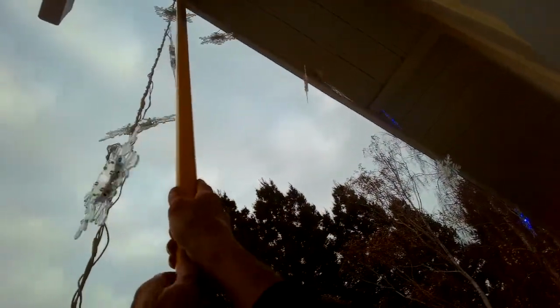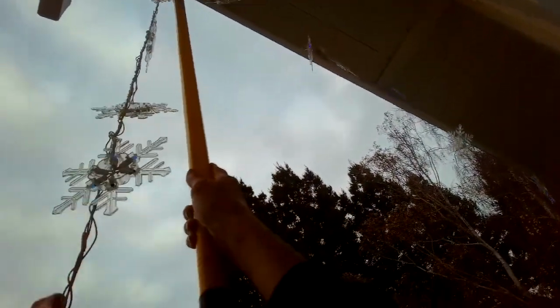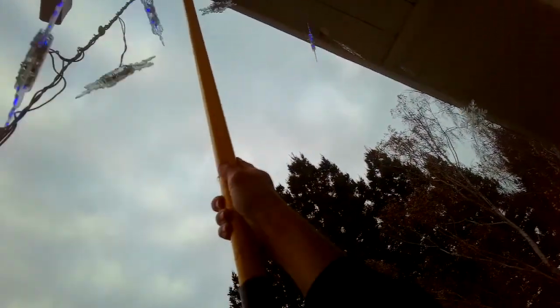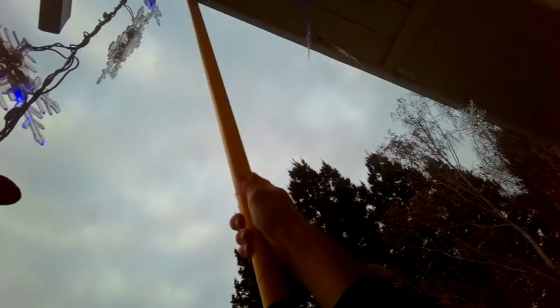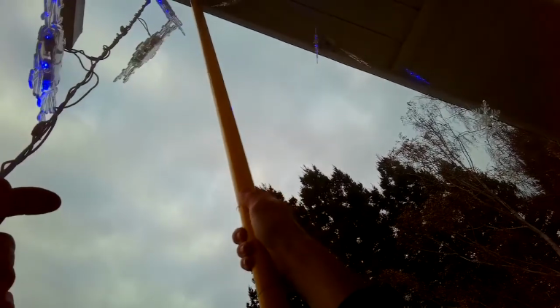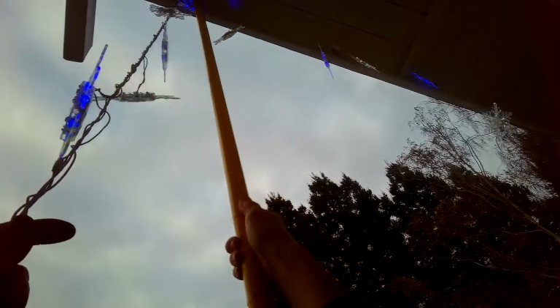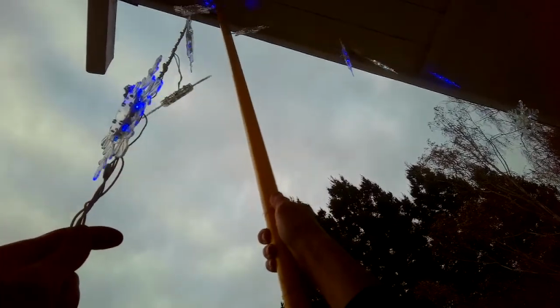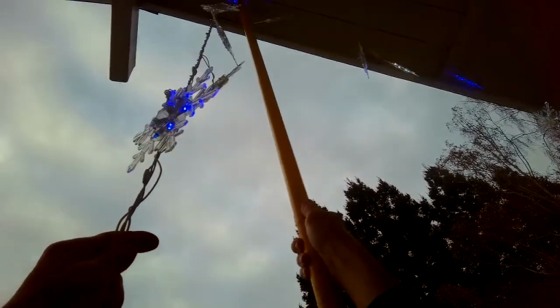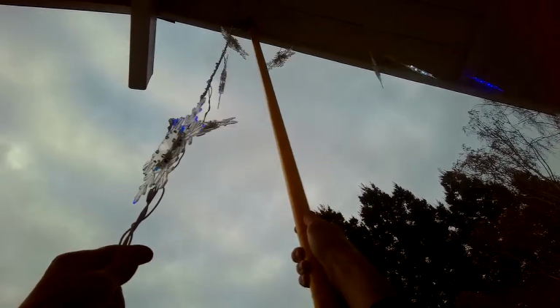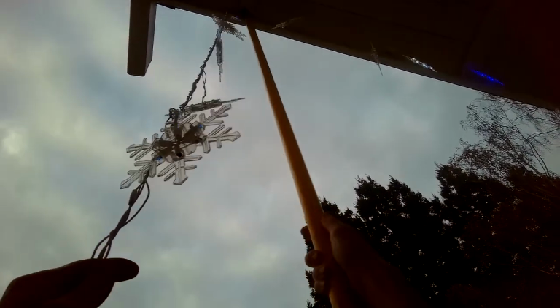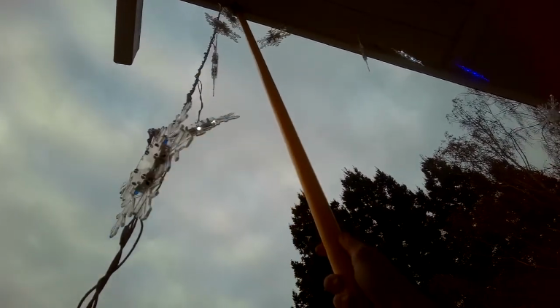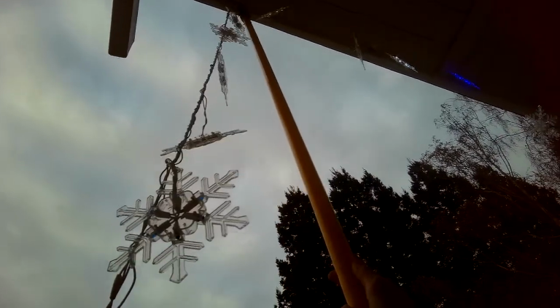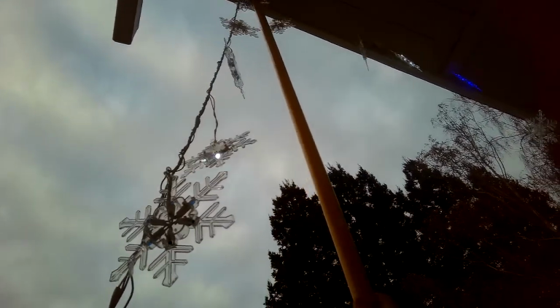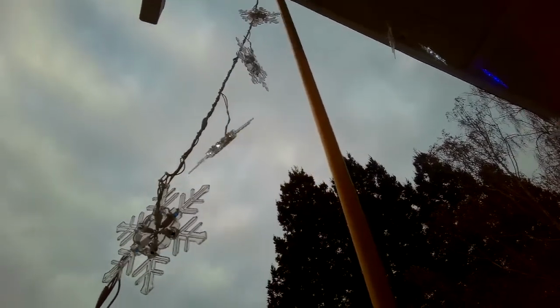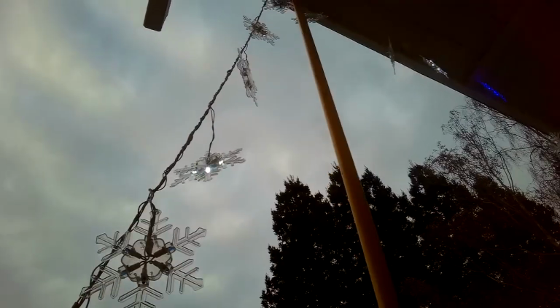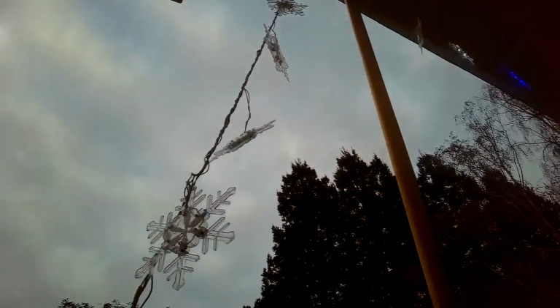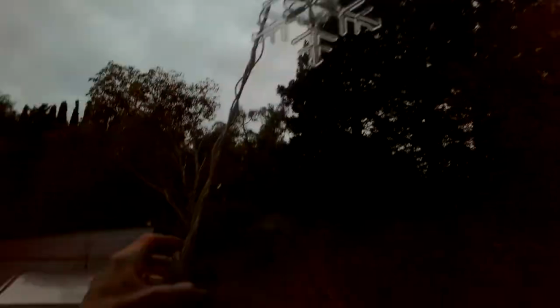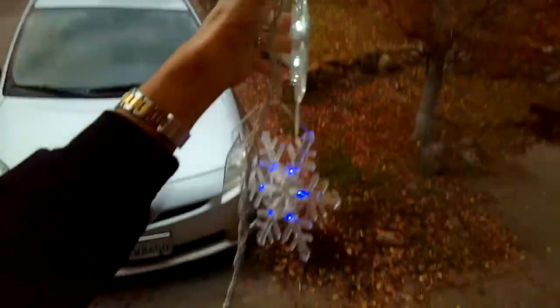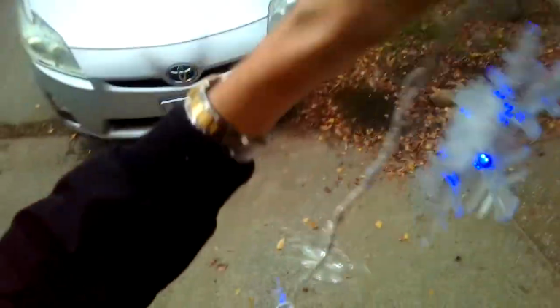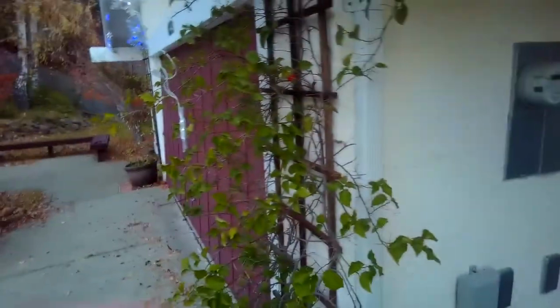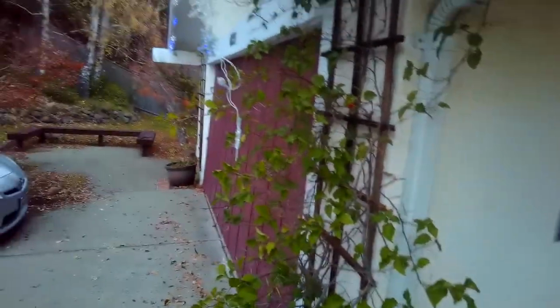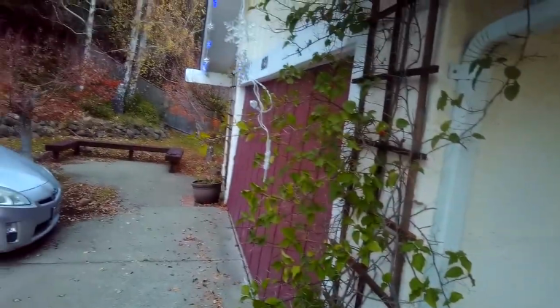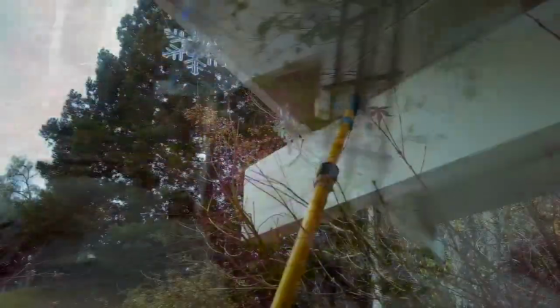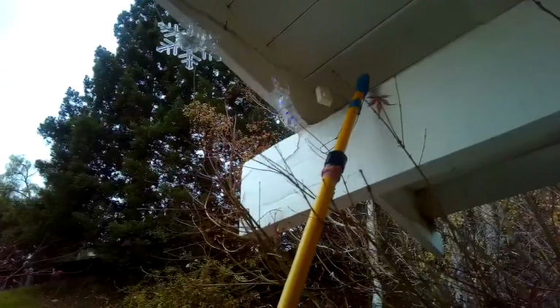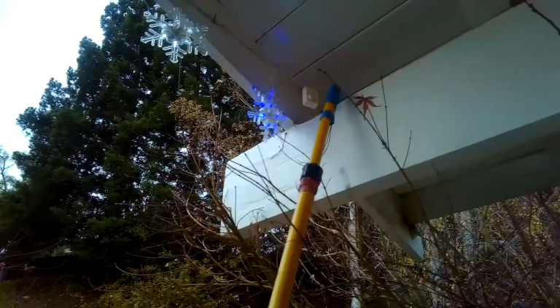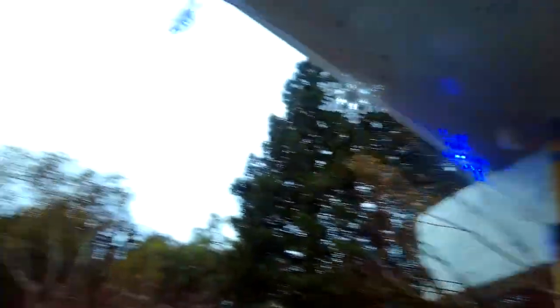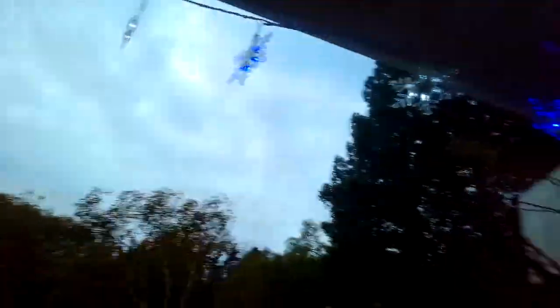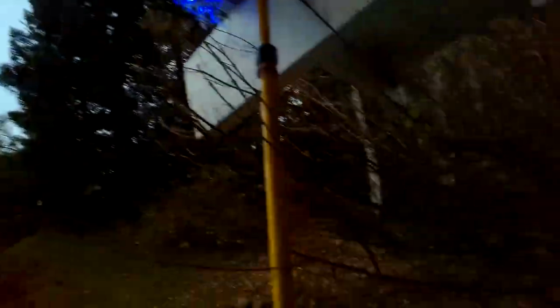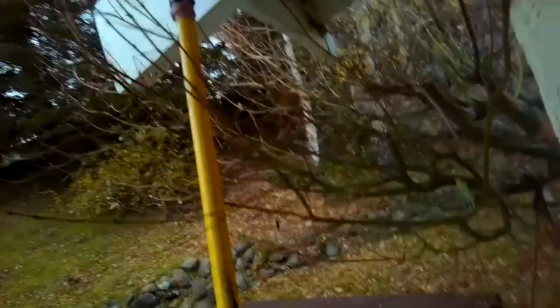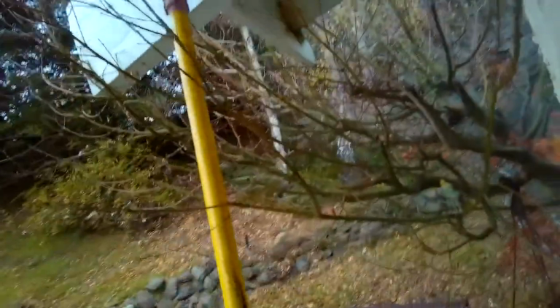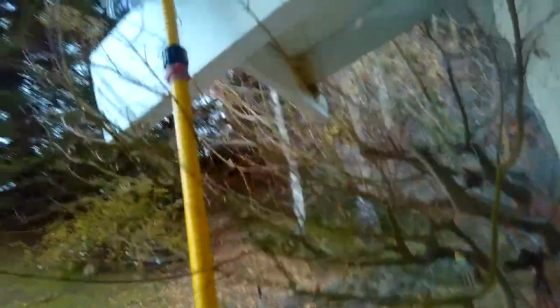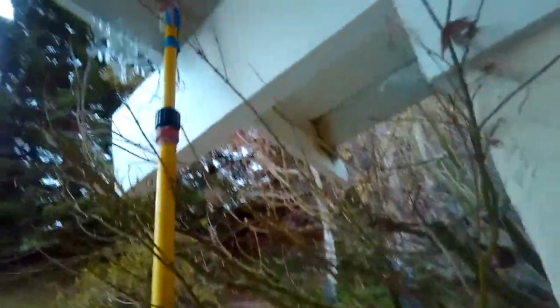Get up over the nail — here we go. So that's a pretty easy way to hang up the lights without risking your life.